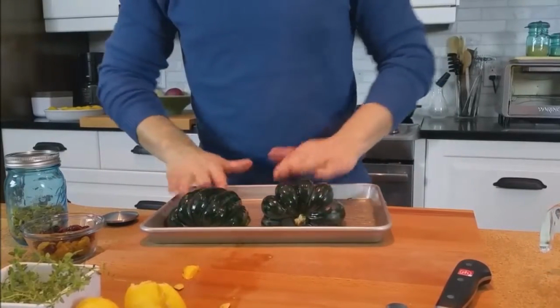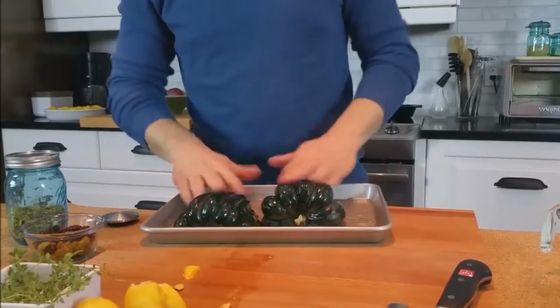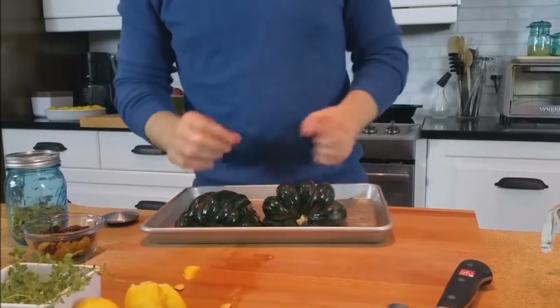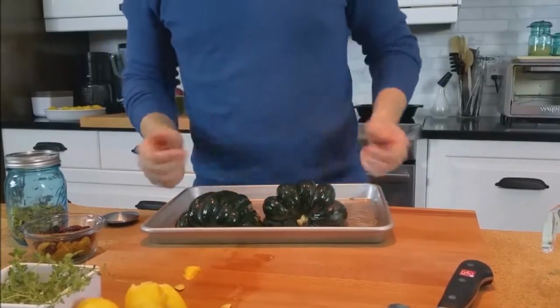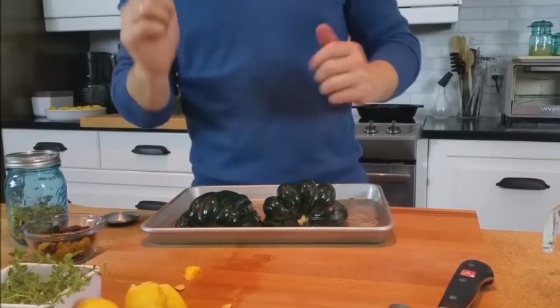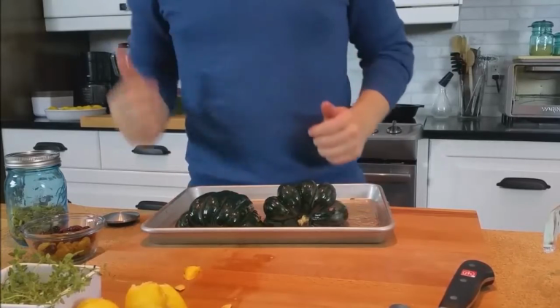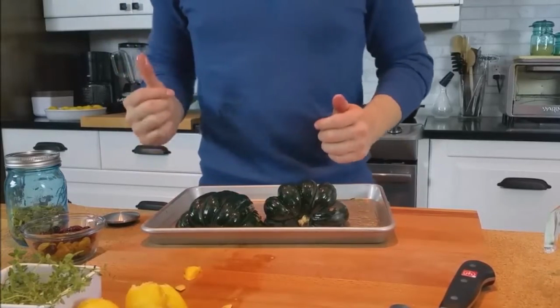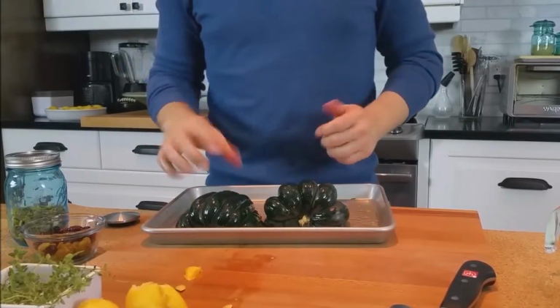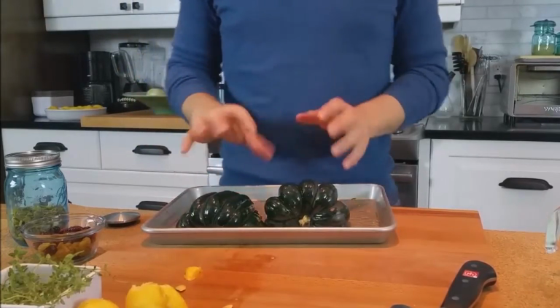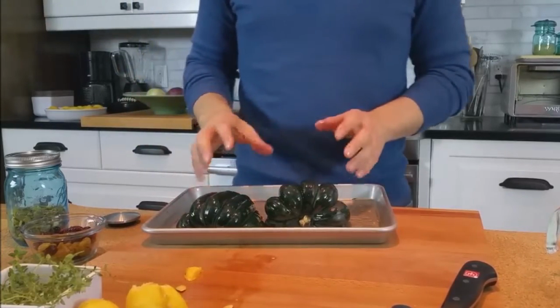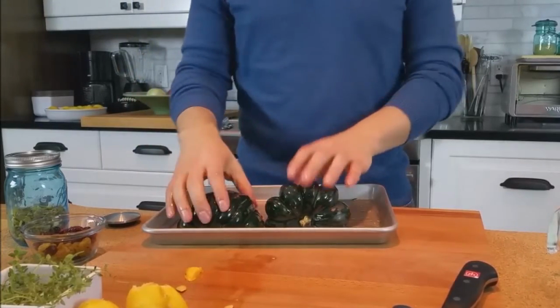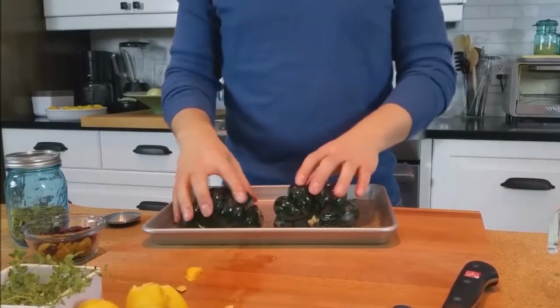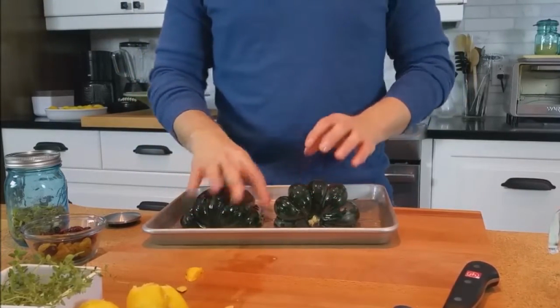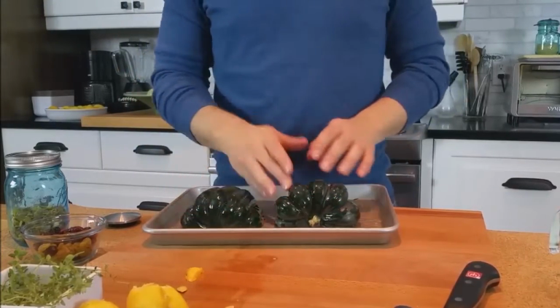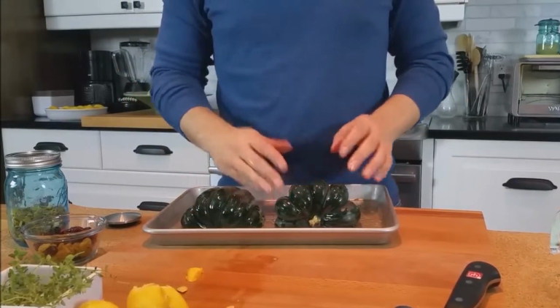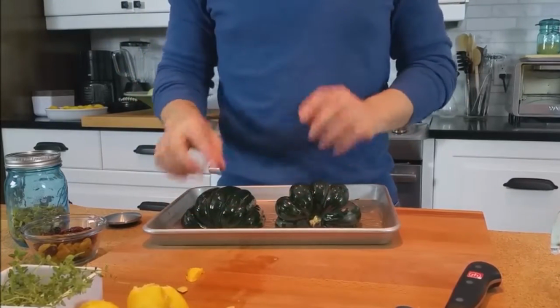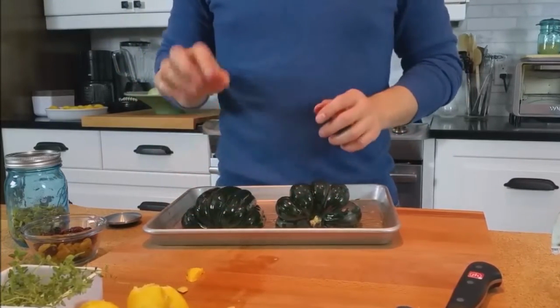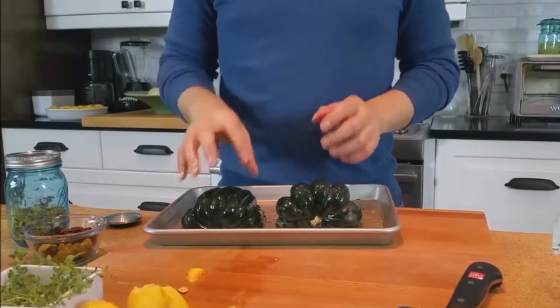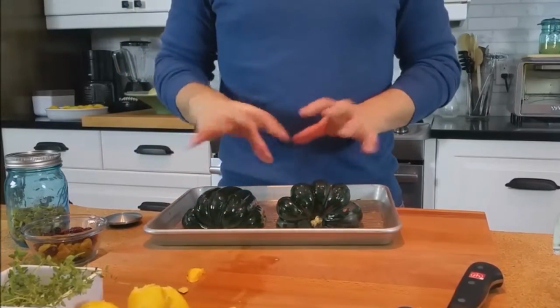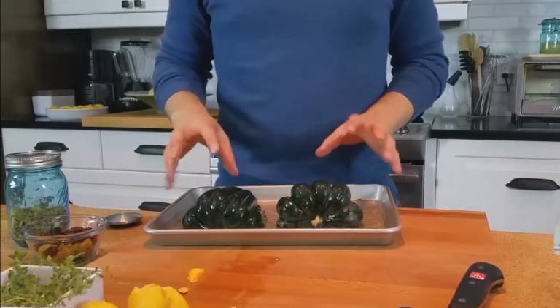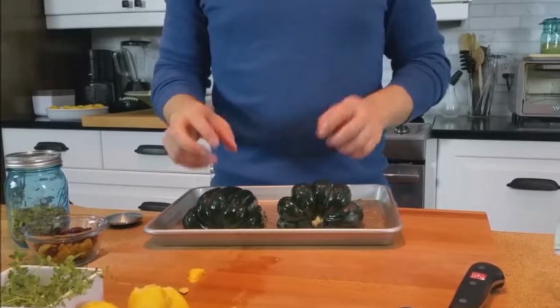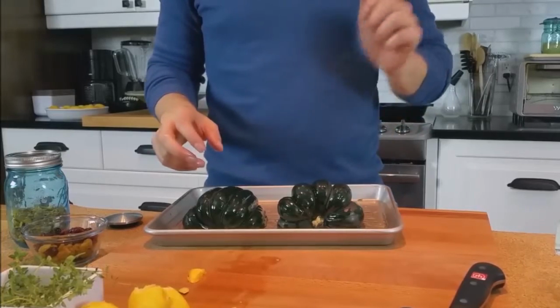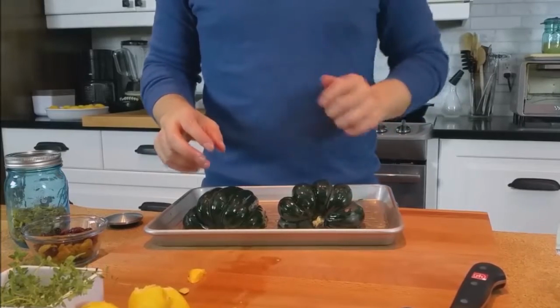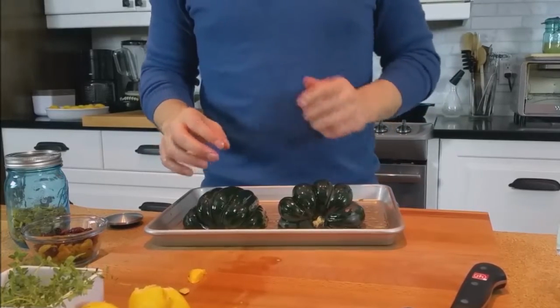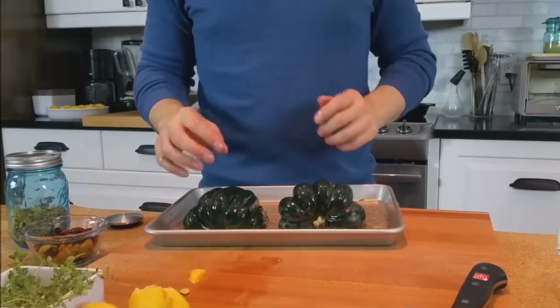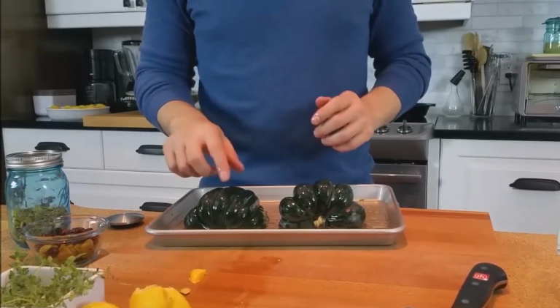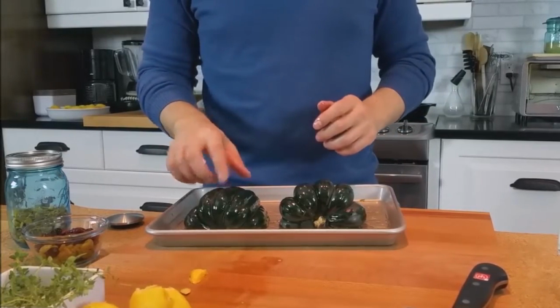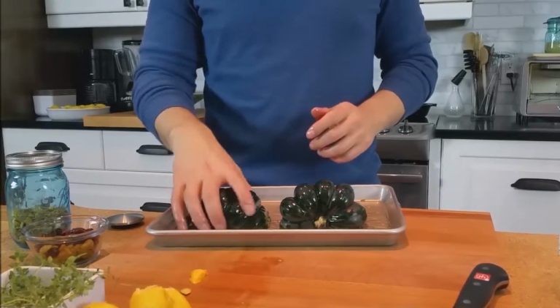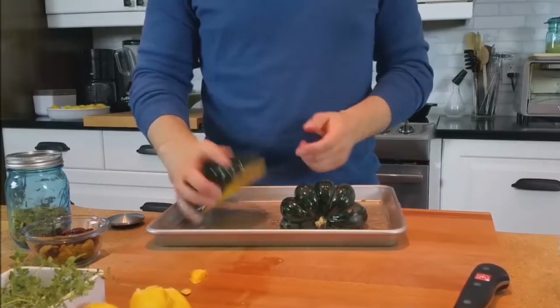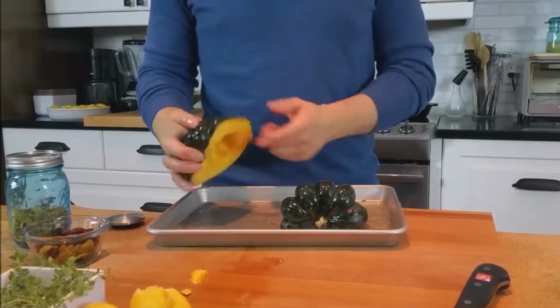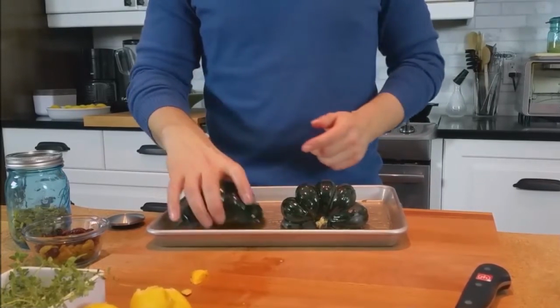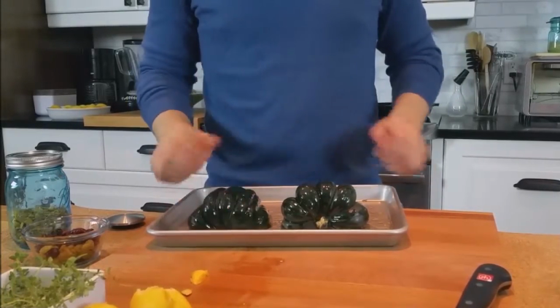All right, it's looking very good. 400 degrees for about 30 to 40 minutes in the oven. You just want these to be completely soft when you poke your knife through the fleshy side.